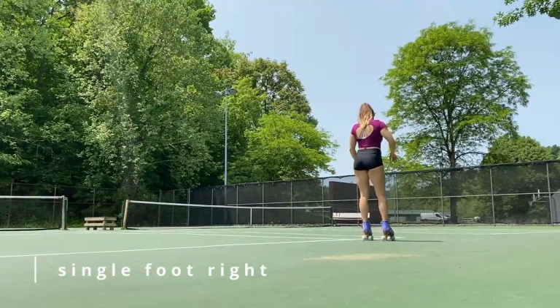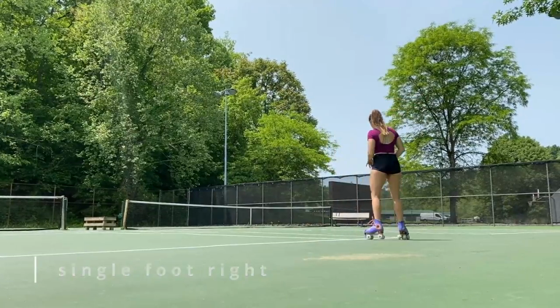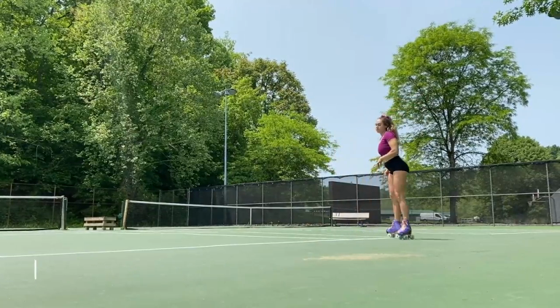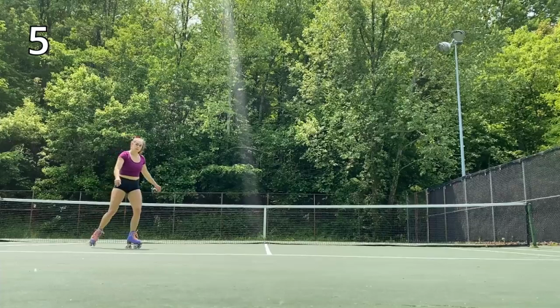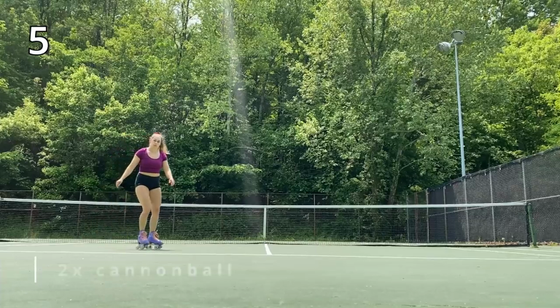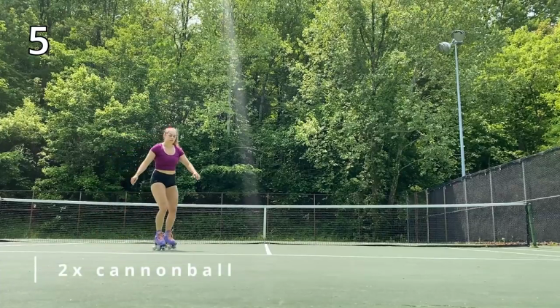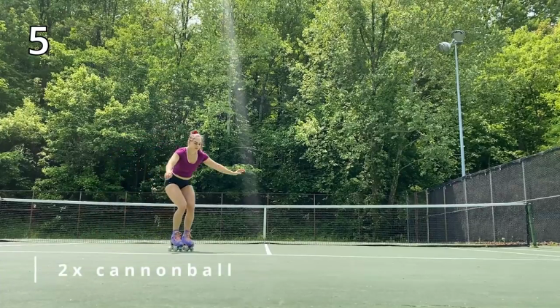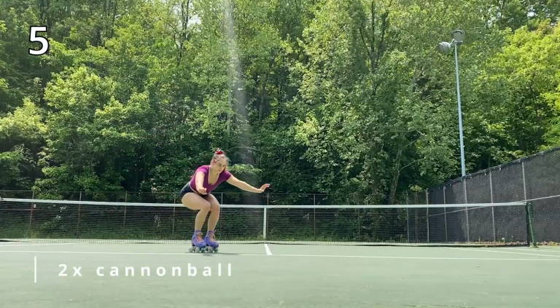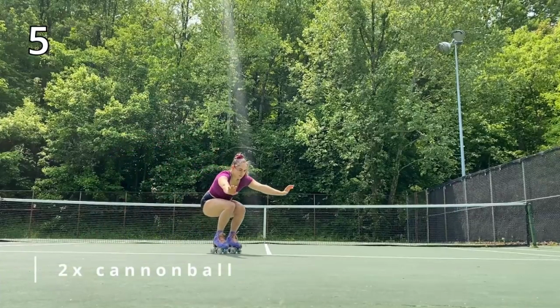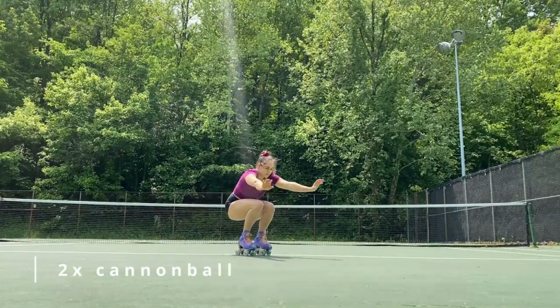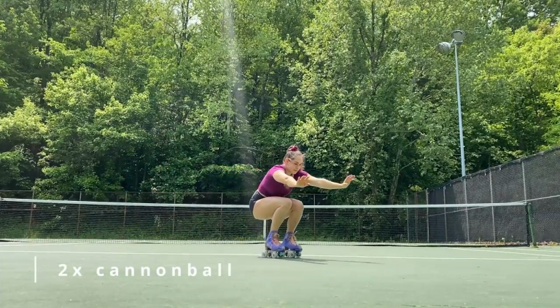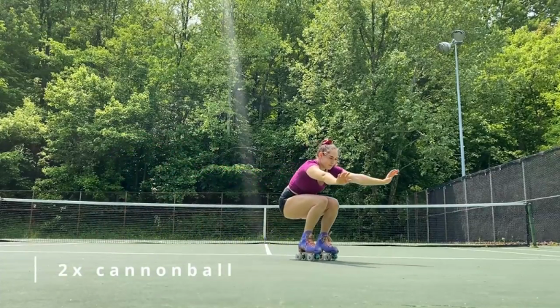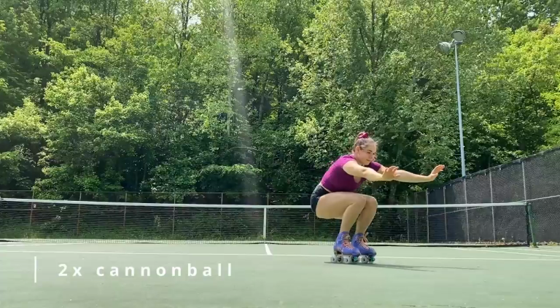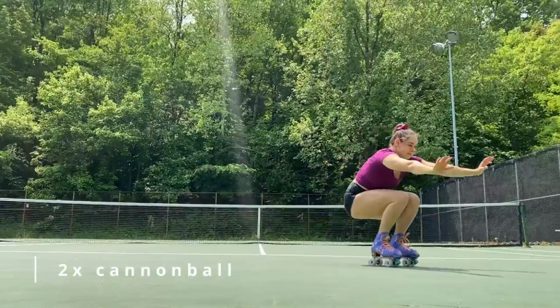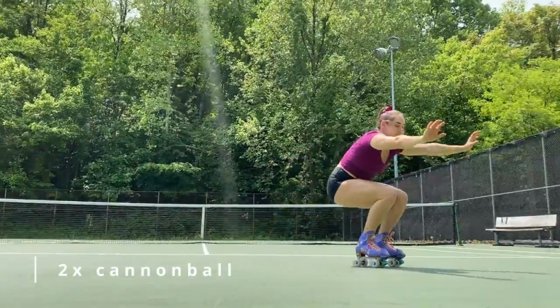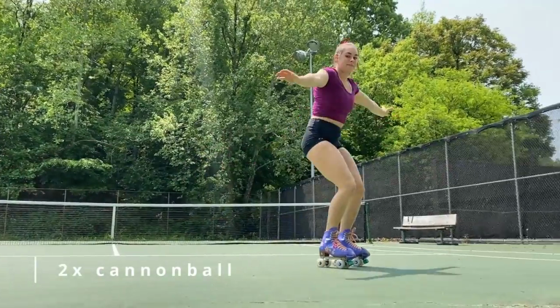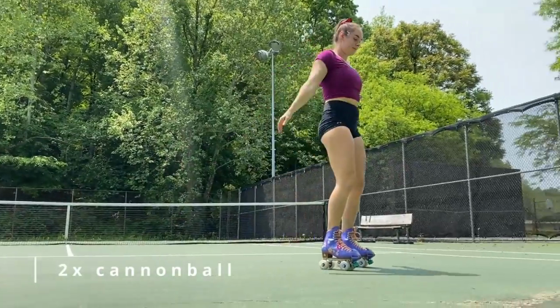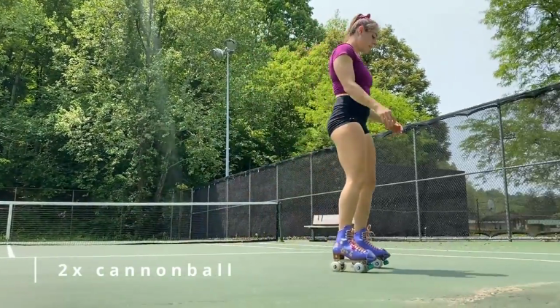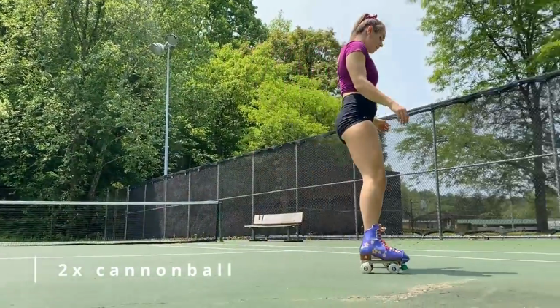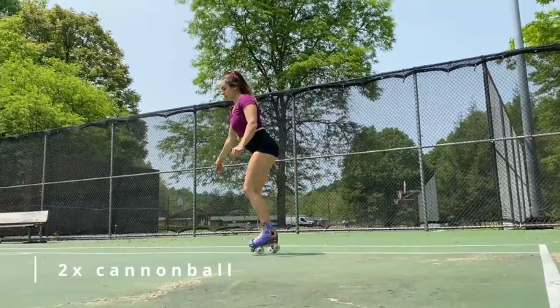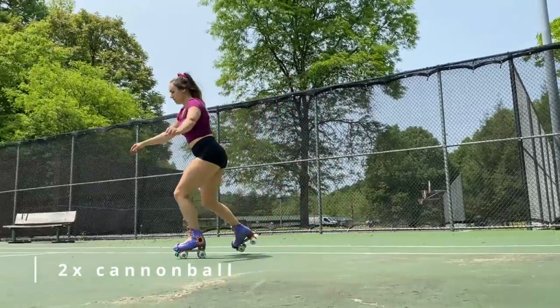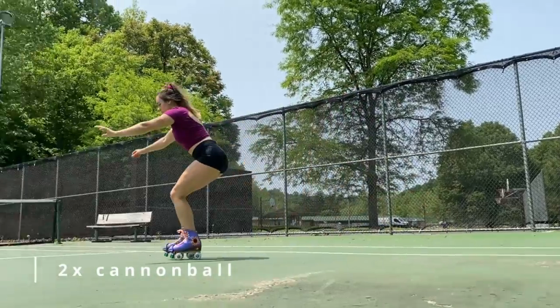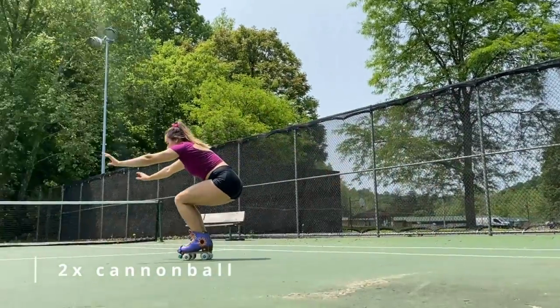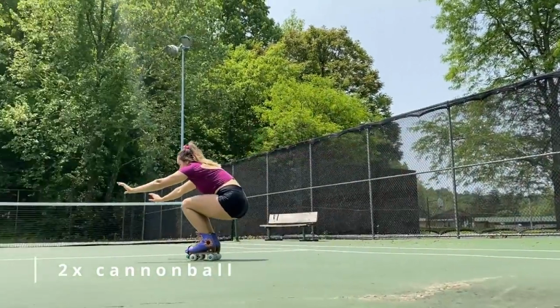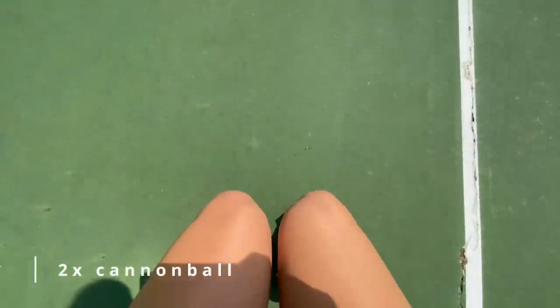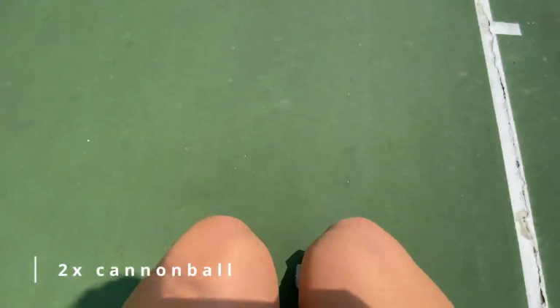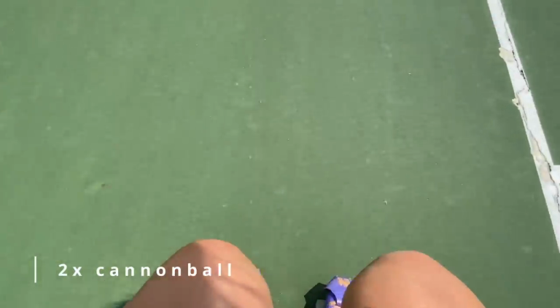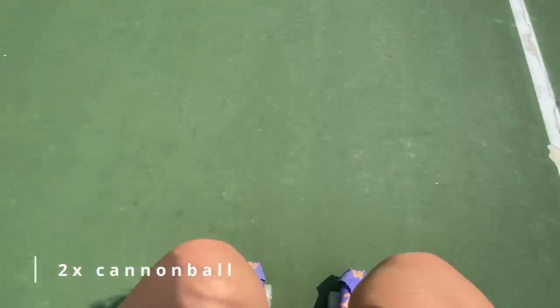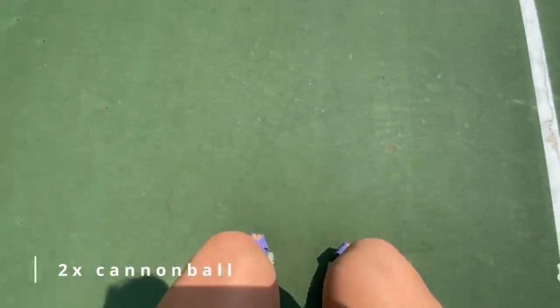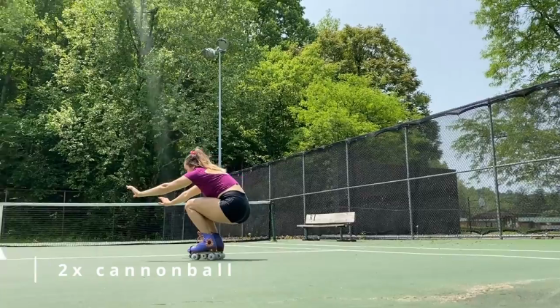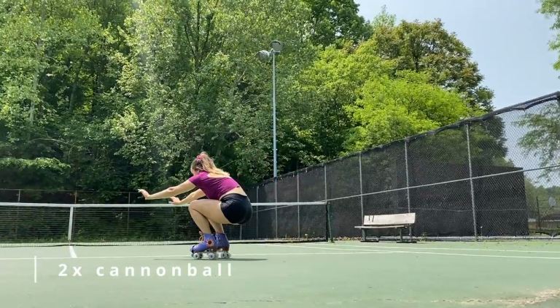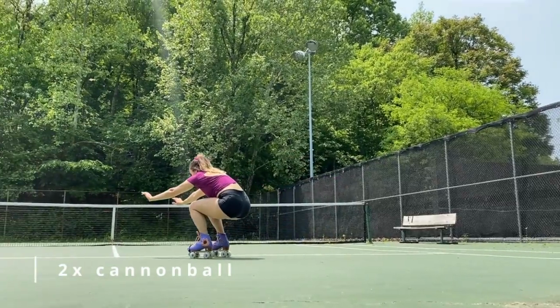Next up is our cannonball. We're going to be getting some momentum and then squatting down into the cannonball, then popping back up, and then you're going to turn around and do it again. Get those legs warmed up.